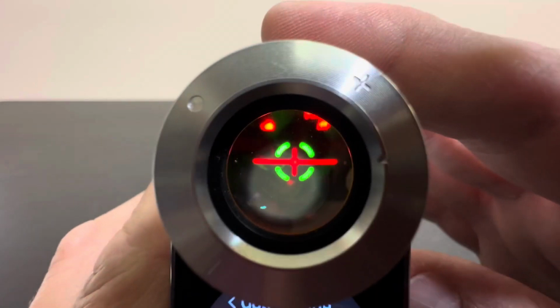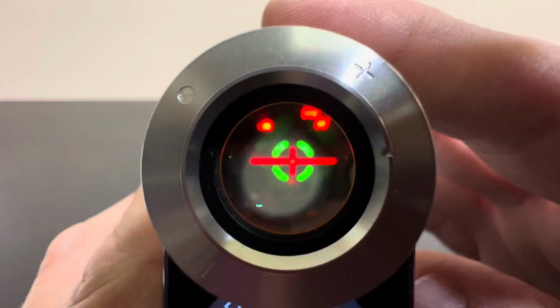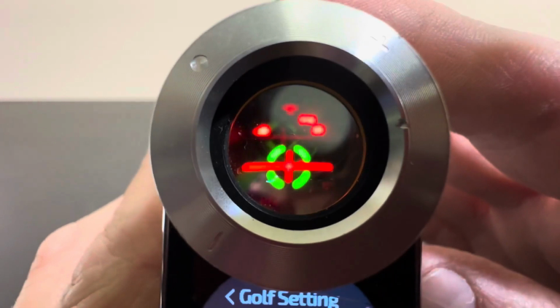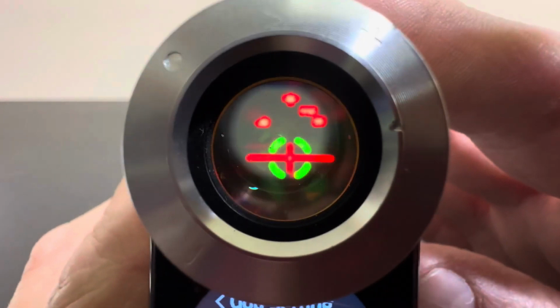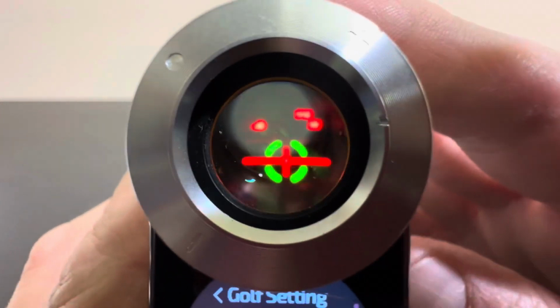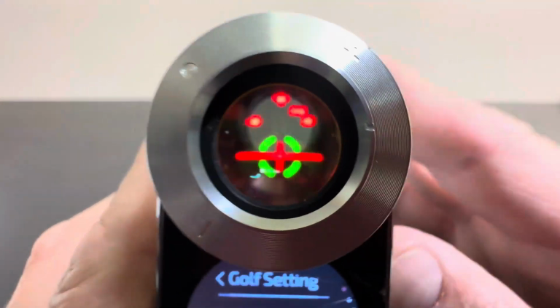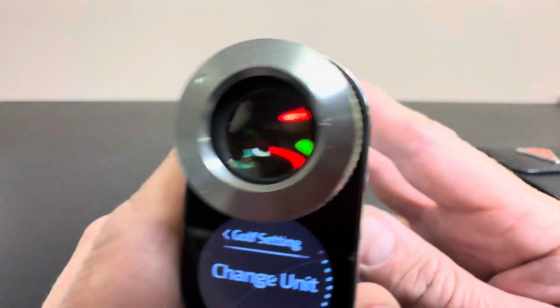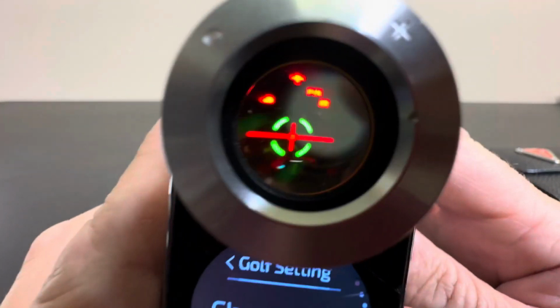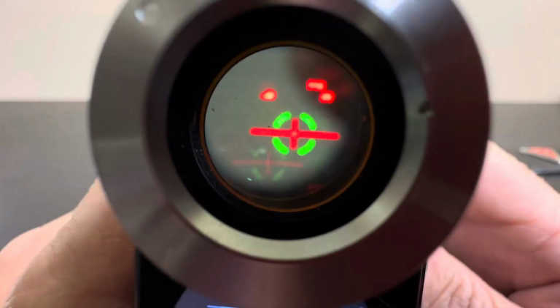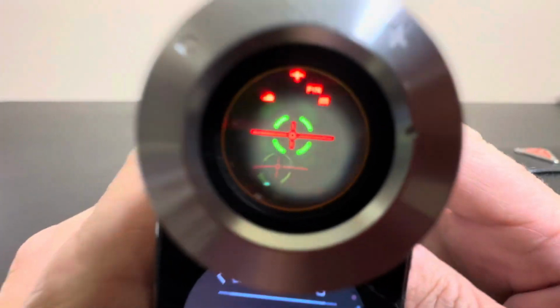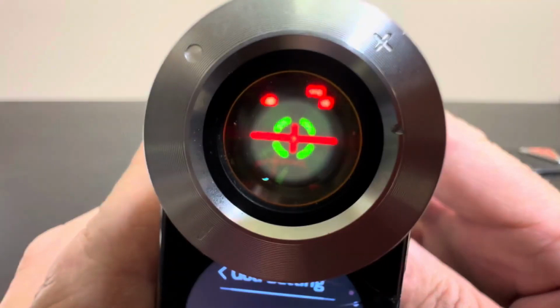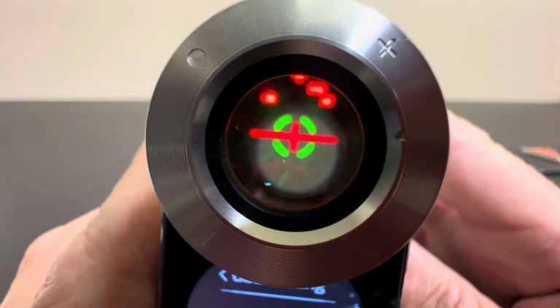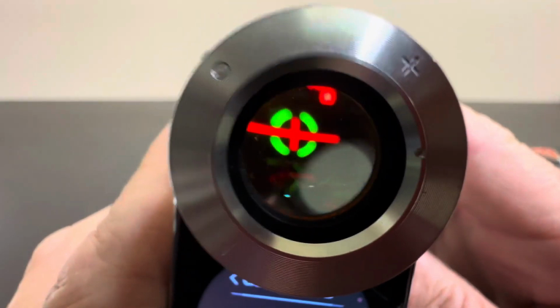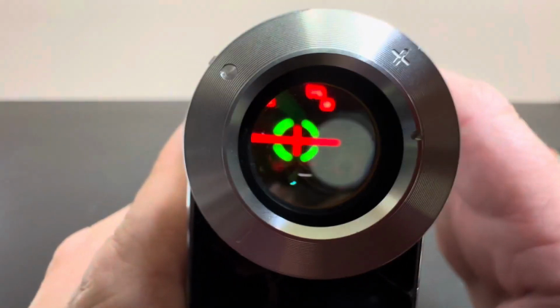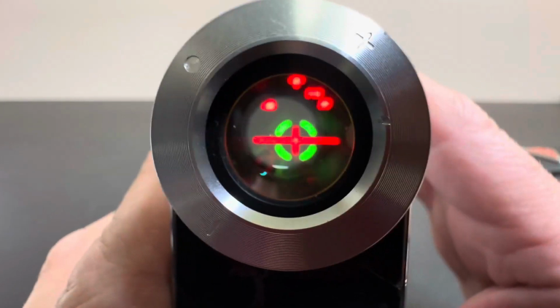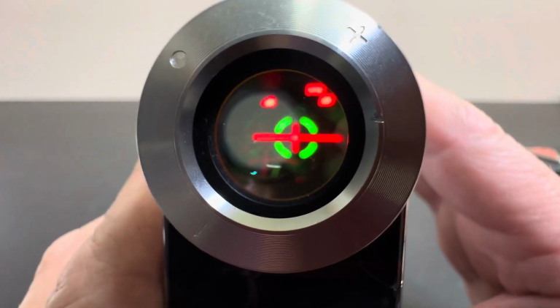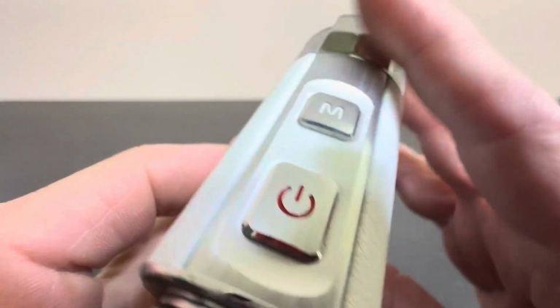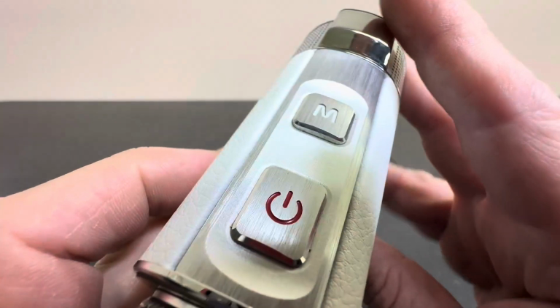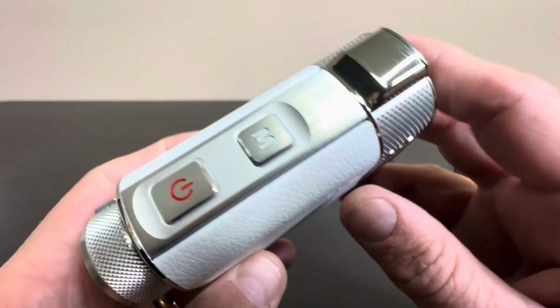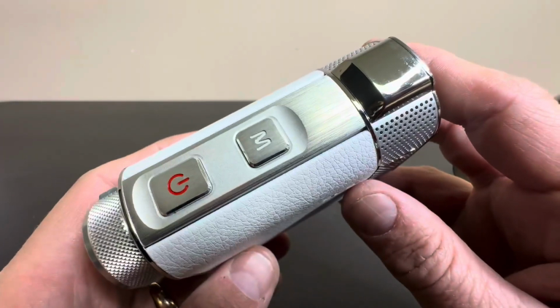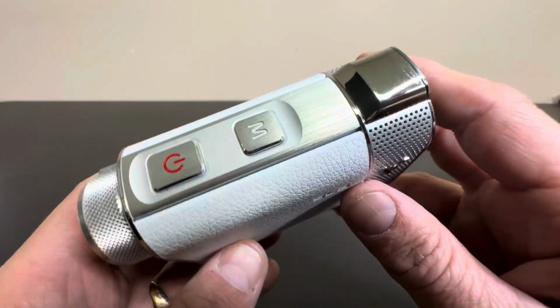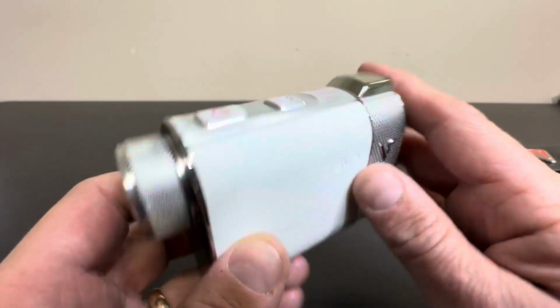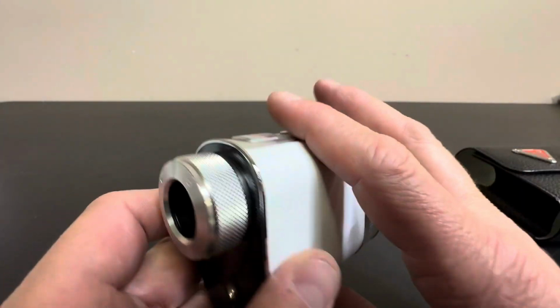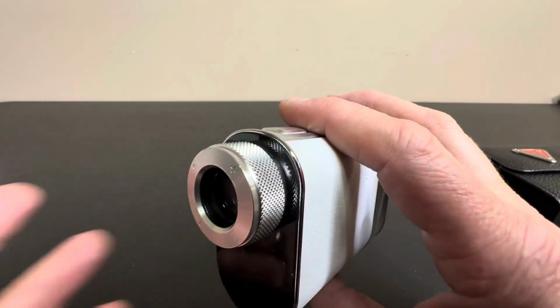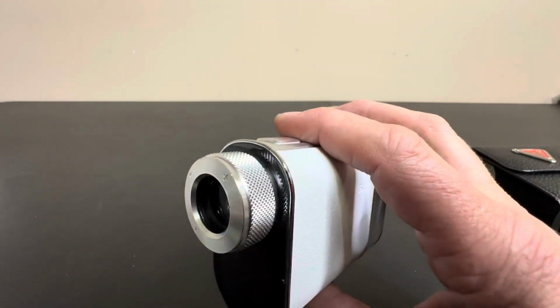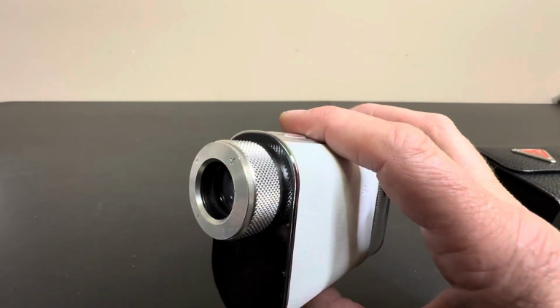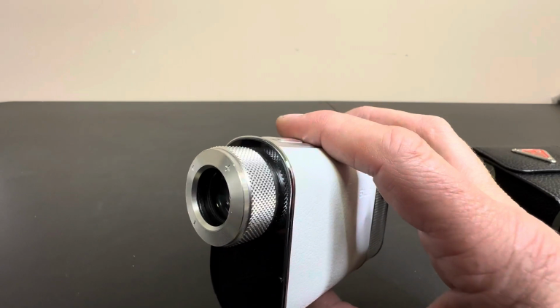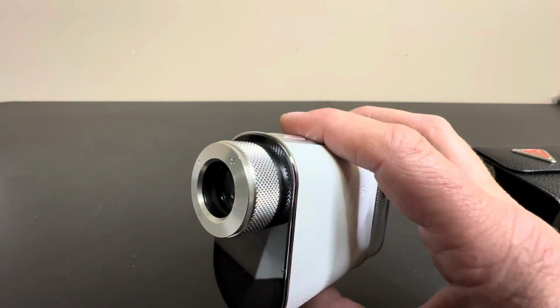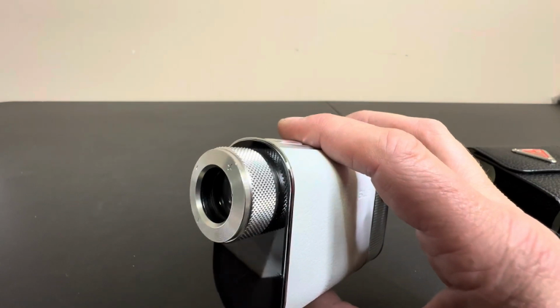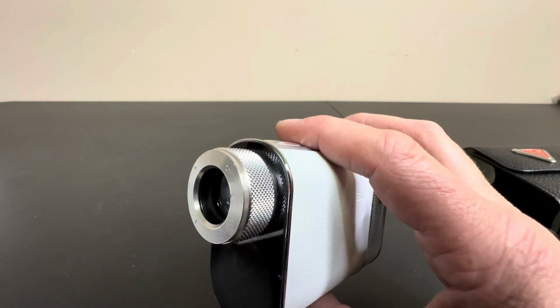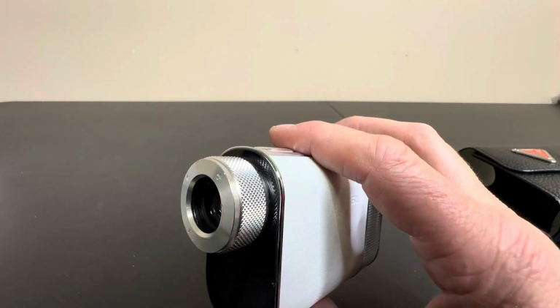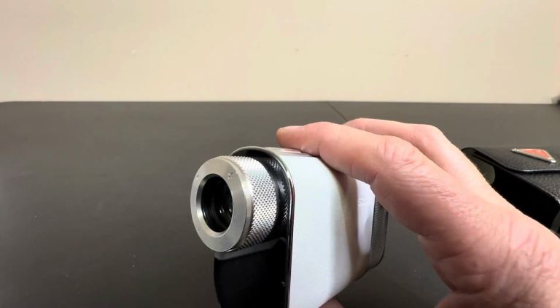Here's your range finder inside of here. It's just one touch, and you can add that to memory if you're going to be going to the same course. So very, very nice features on this one.